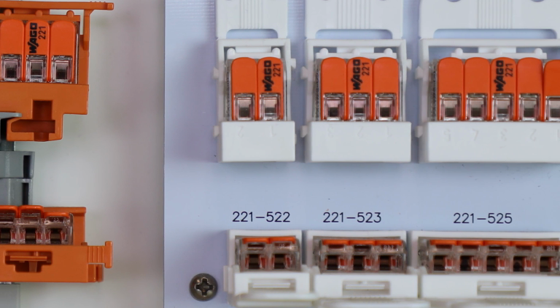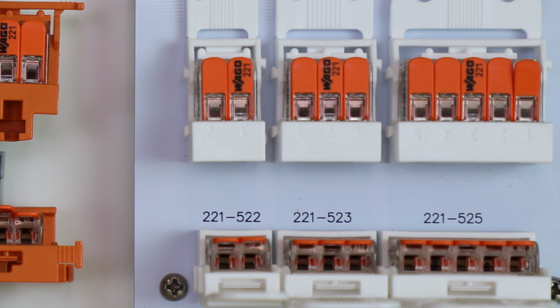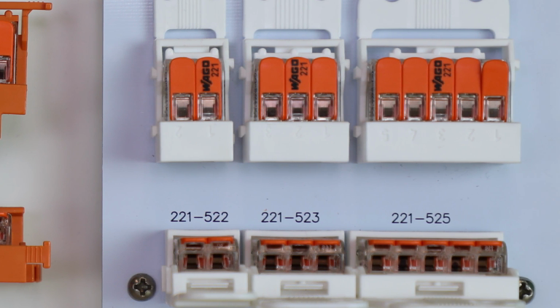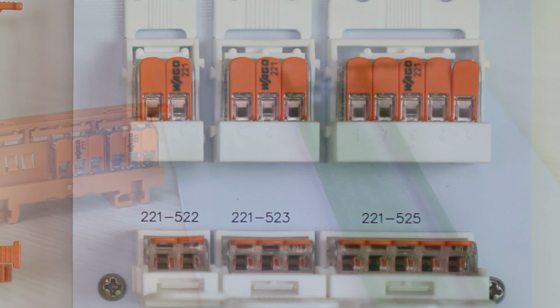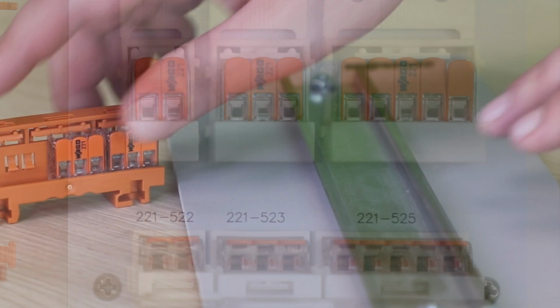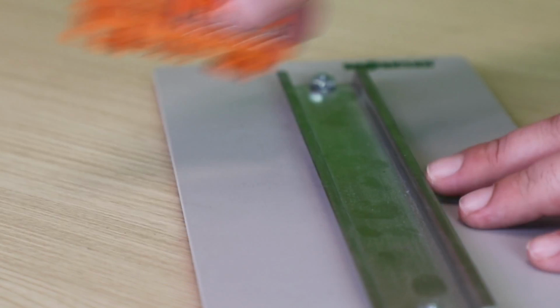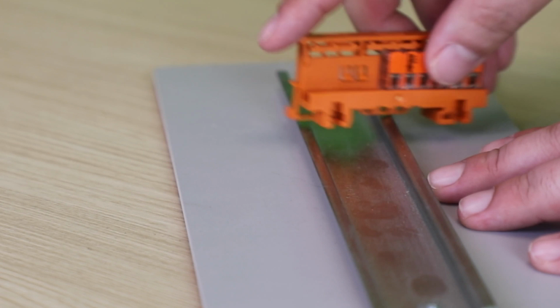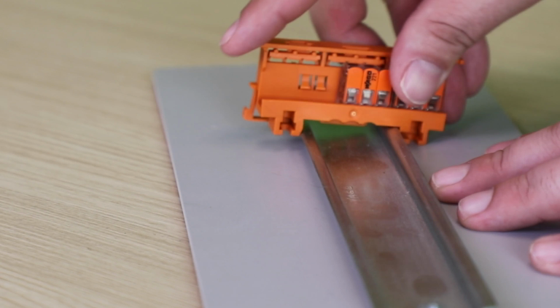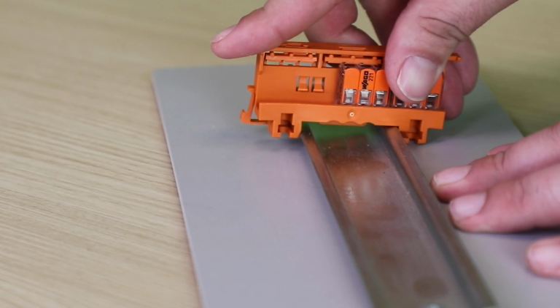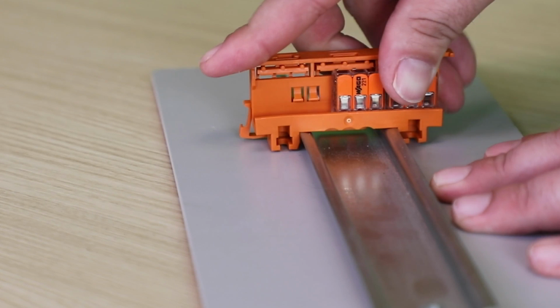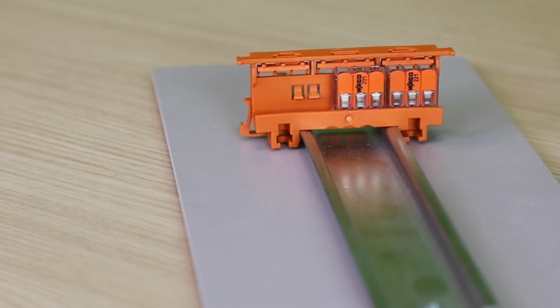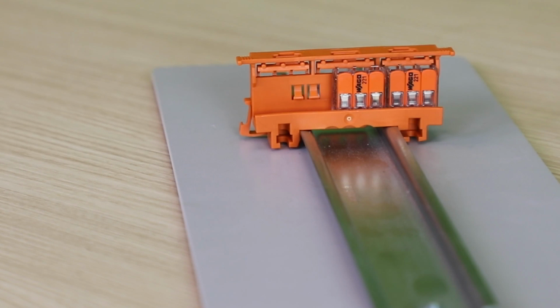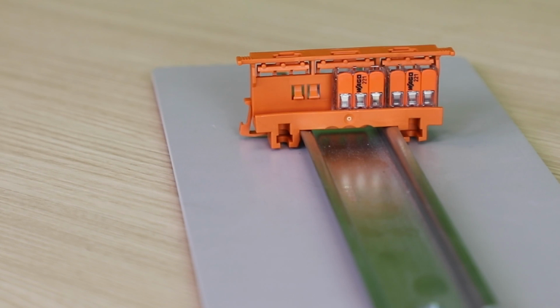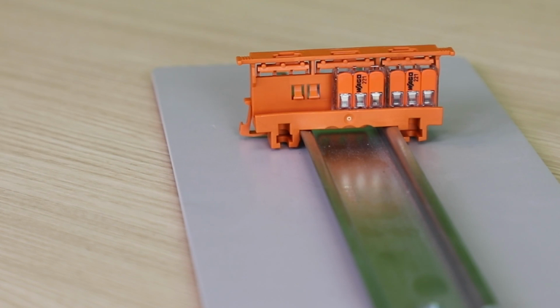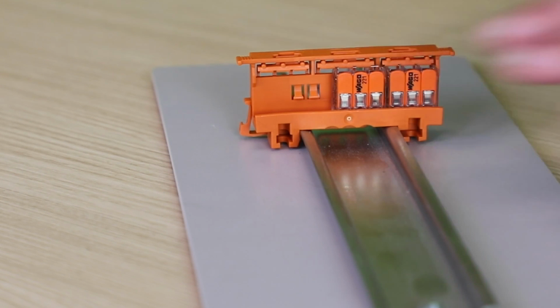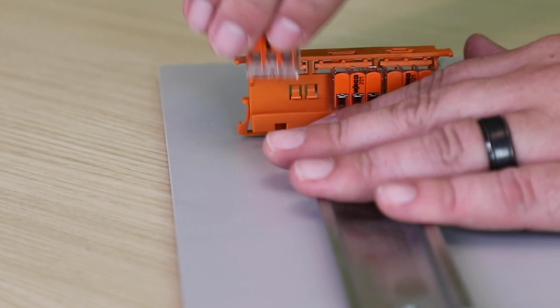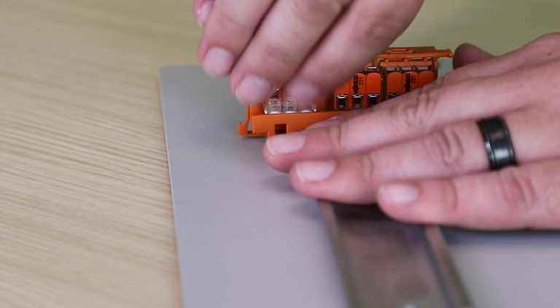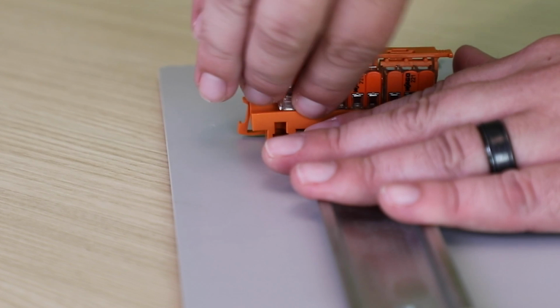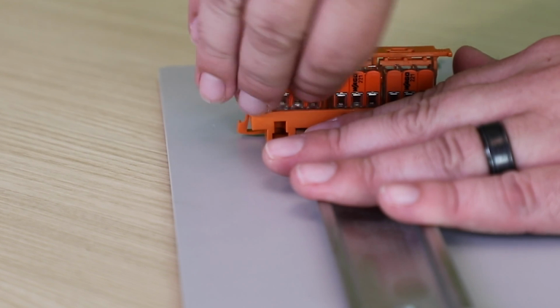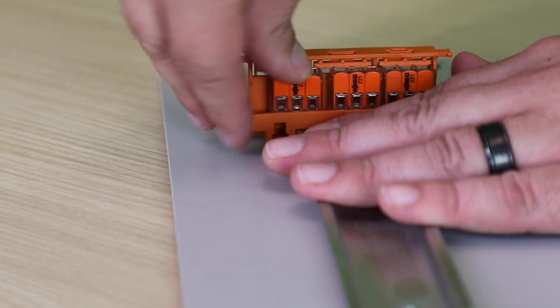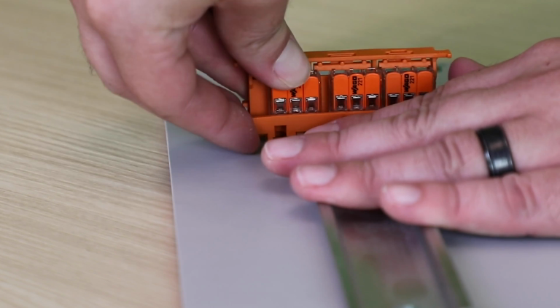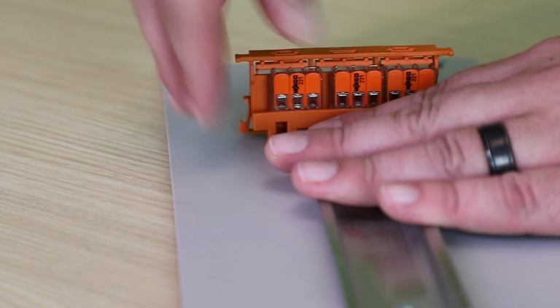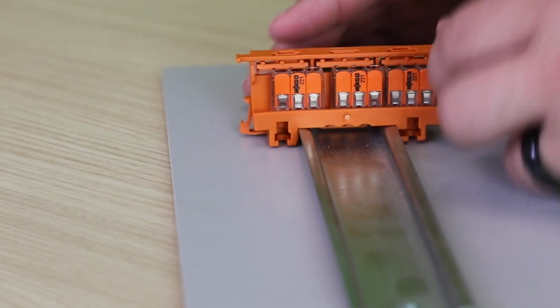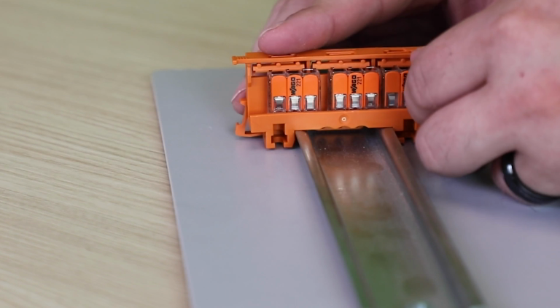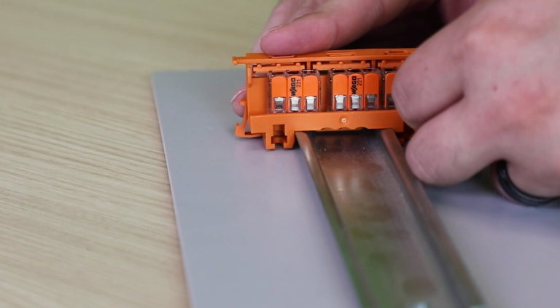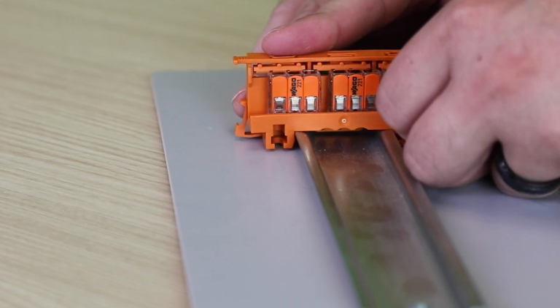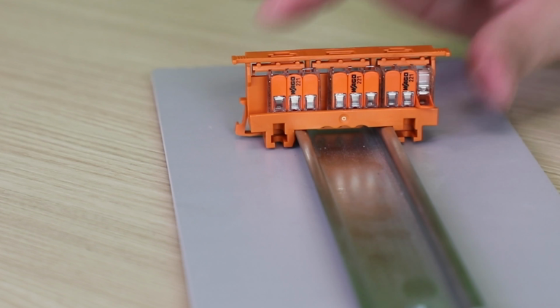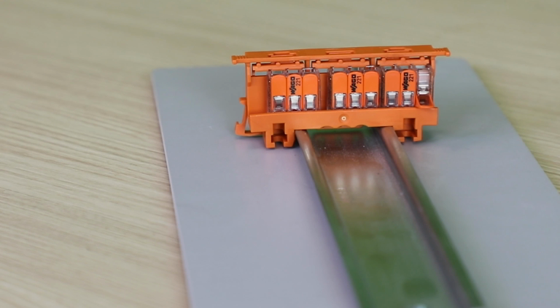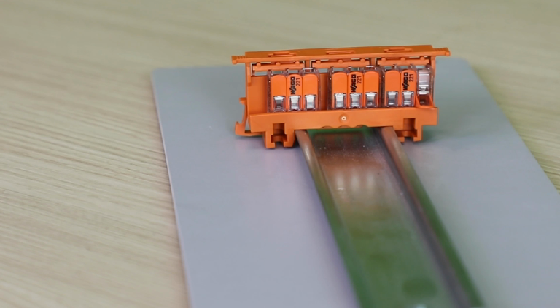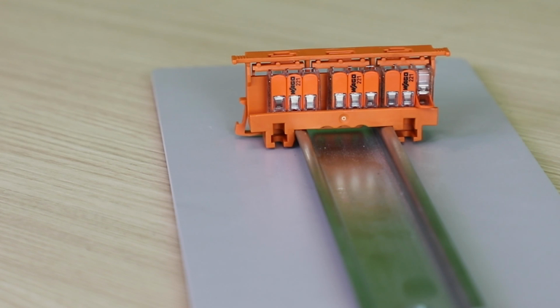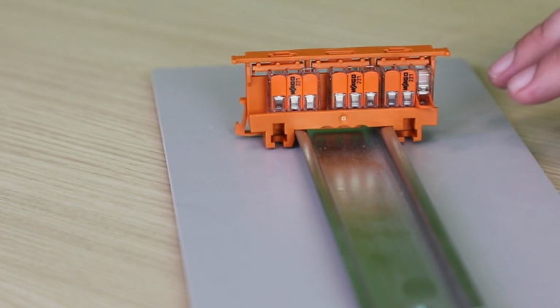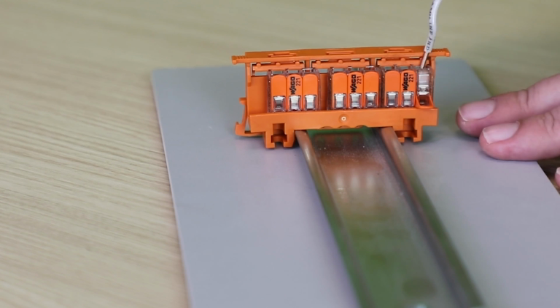Conductors can be conveniently connected and removed before or after inserting the connector into the carrier. The design also ensures that a test slide is always accessible, making the carrier compliant with valid VDE standards. In addition, the carrier provides space for custom labeling.